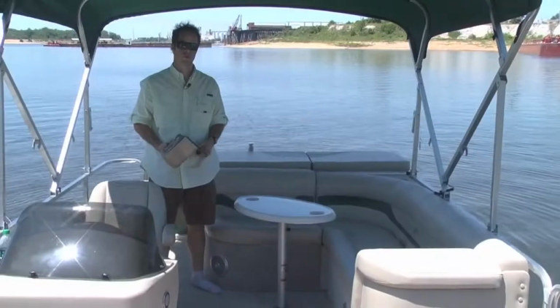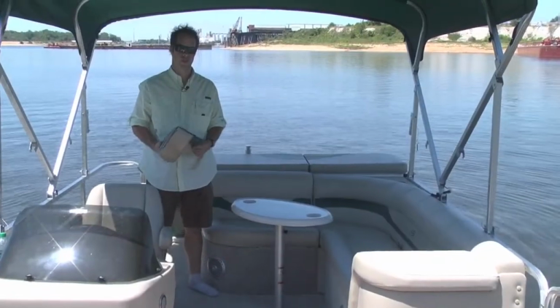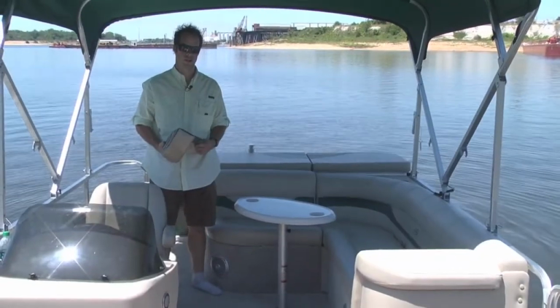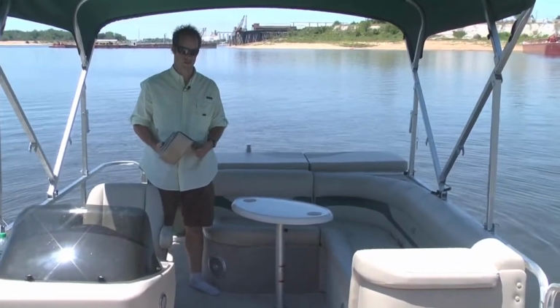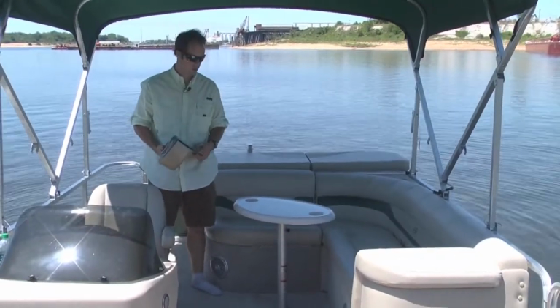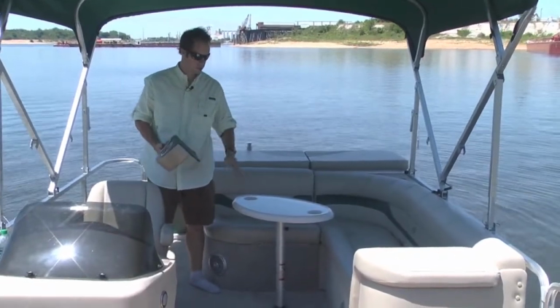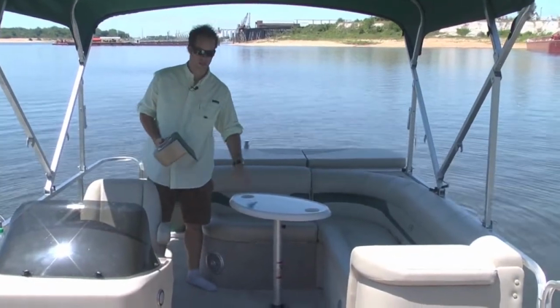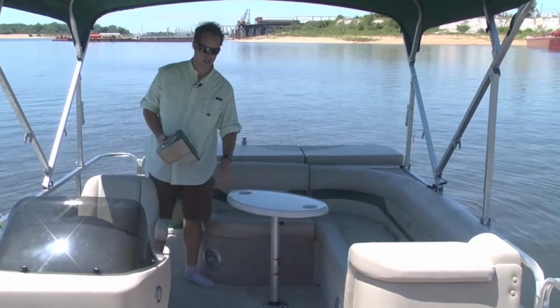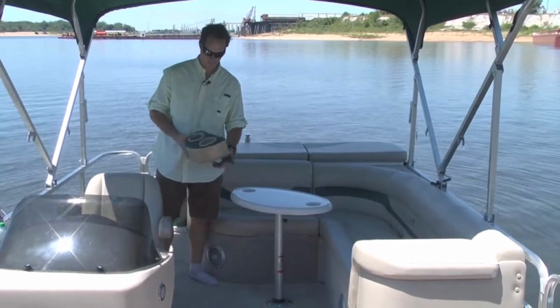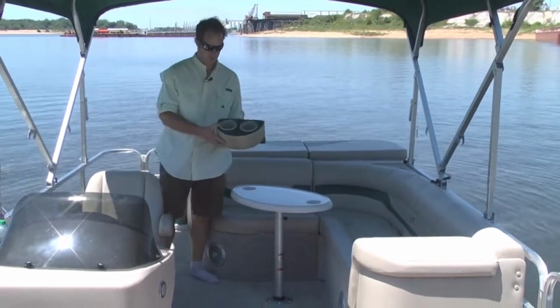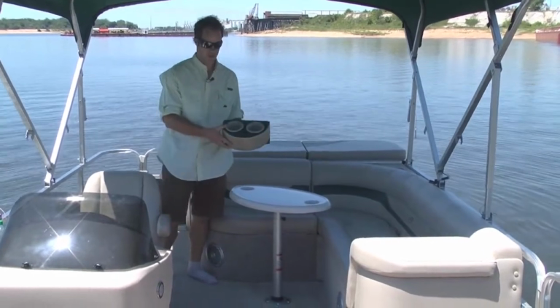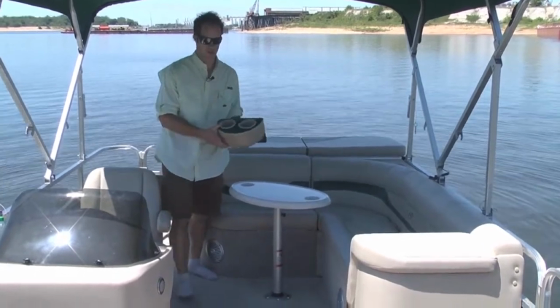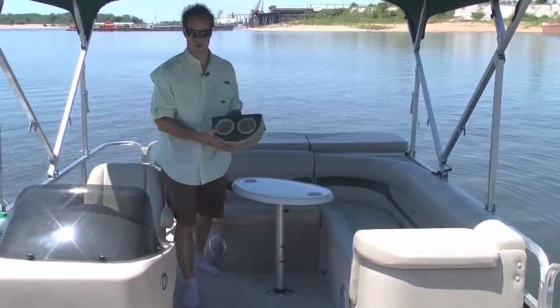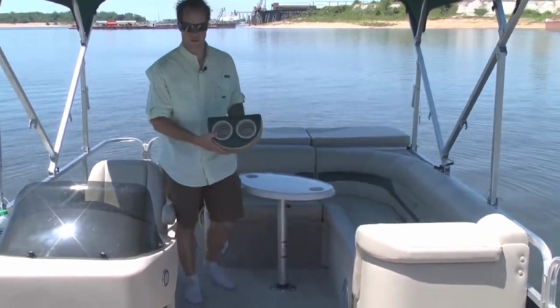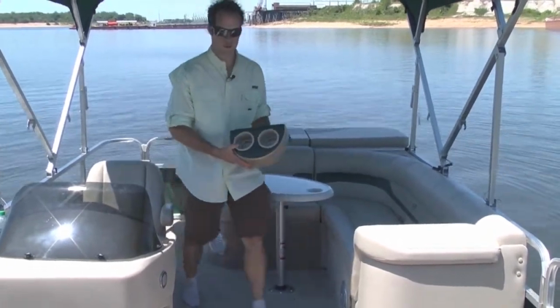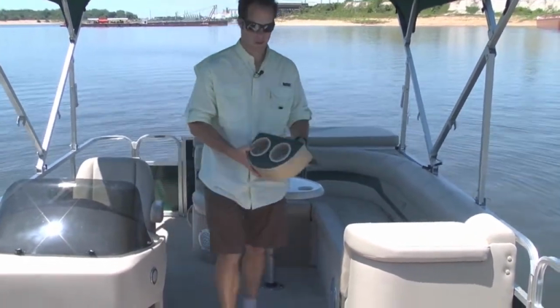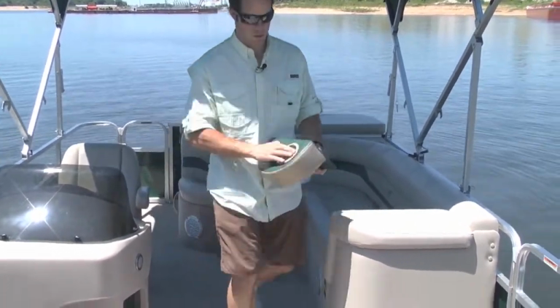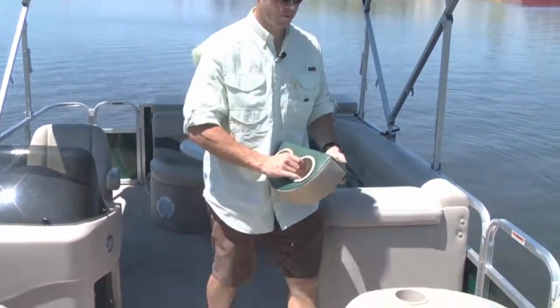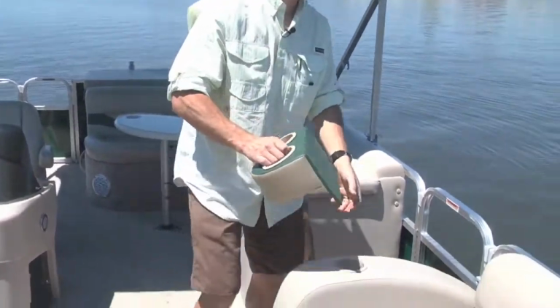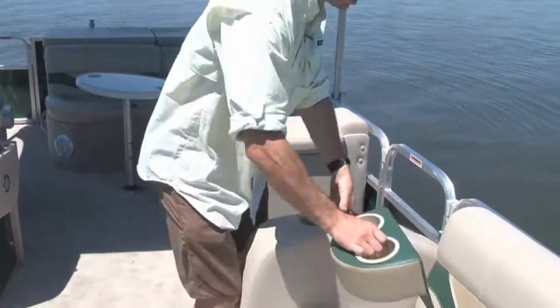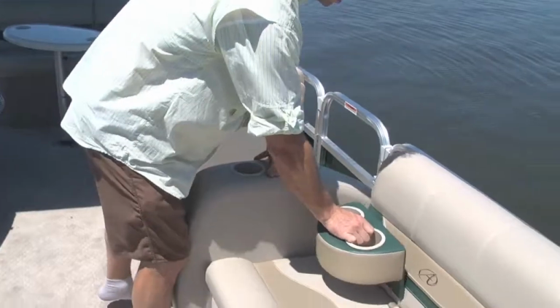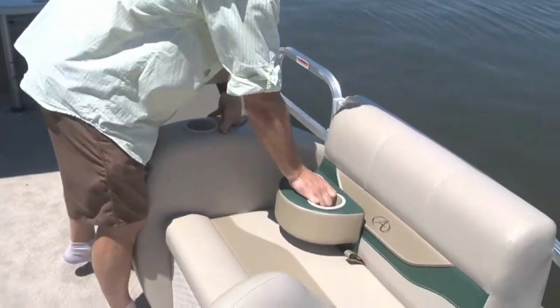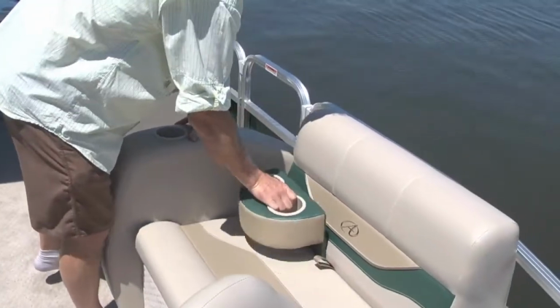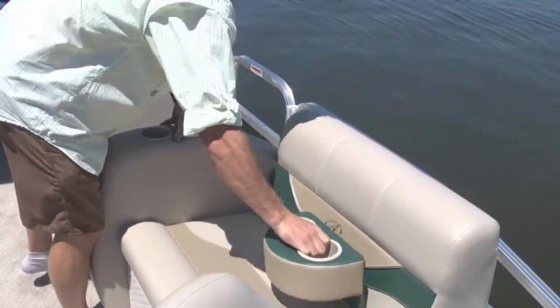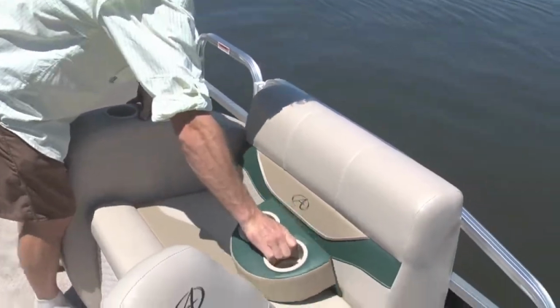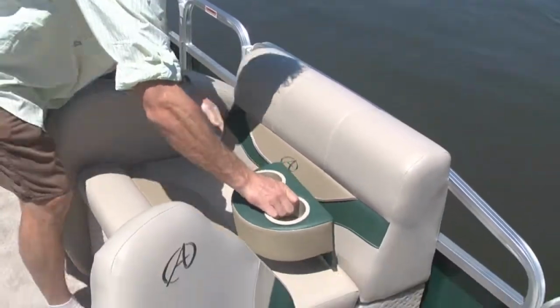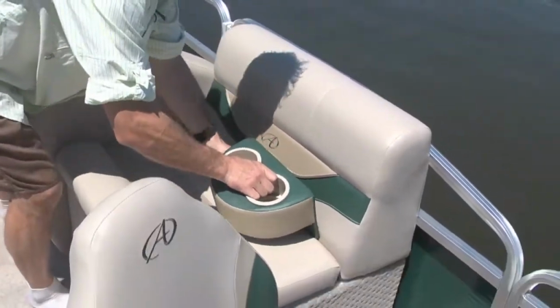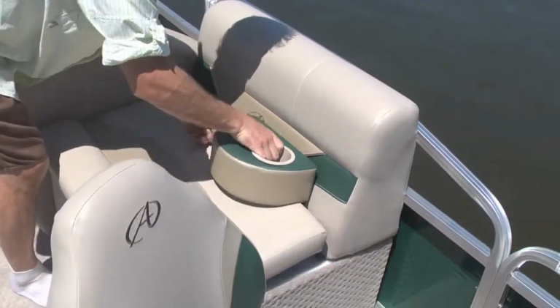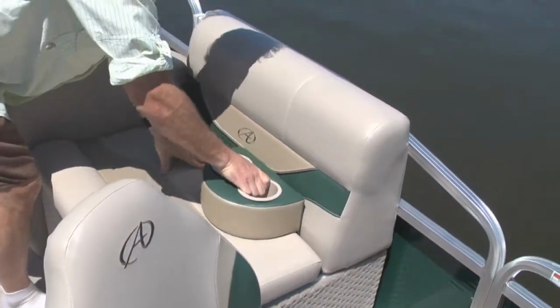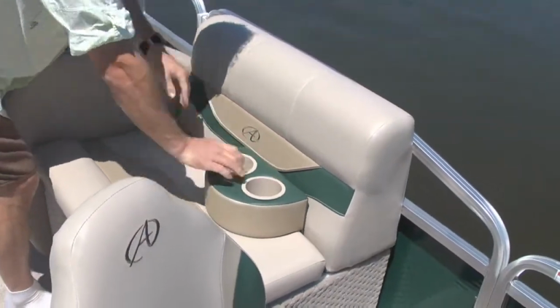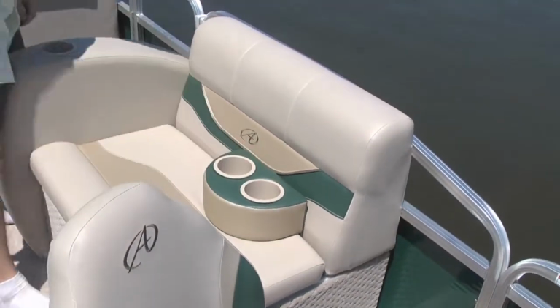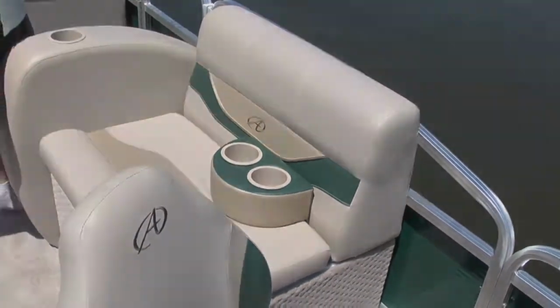This Avalon LS2300 also has a table and leg, as well as a pair of cup holders that you can move about the boat. They fix into place just like that.